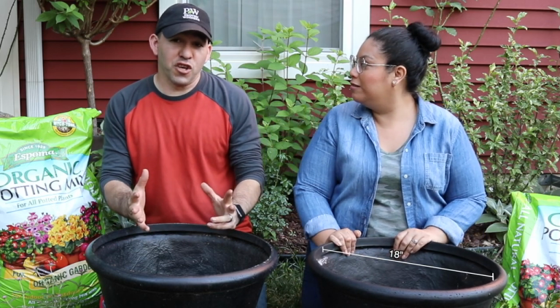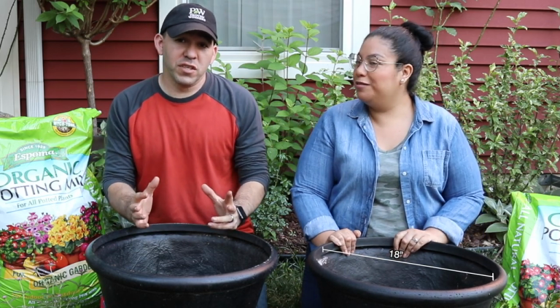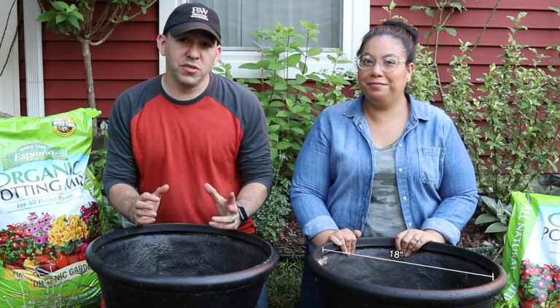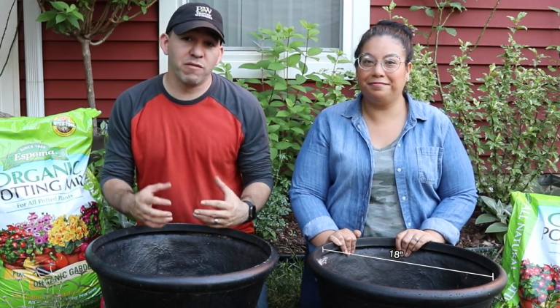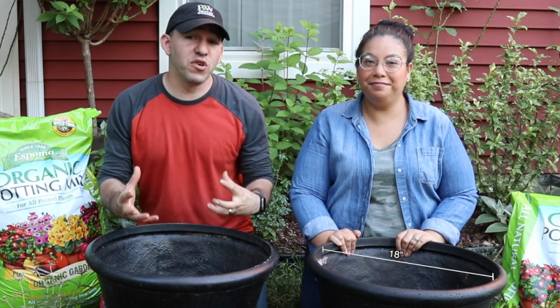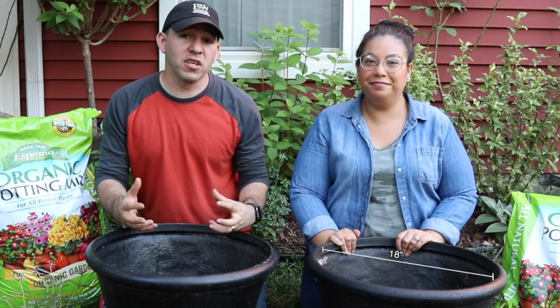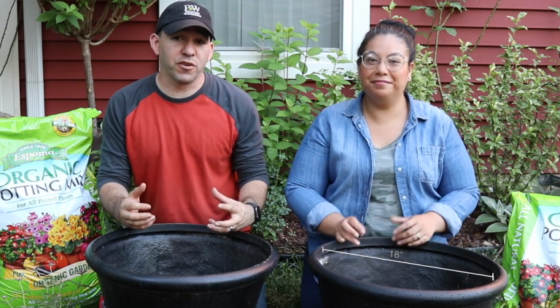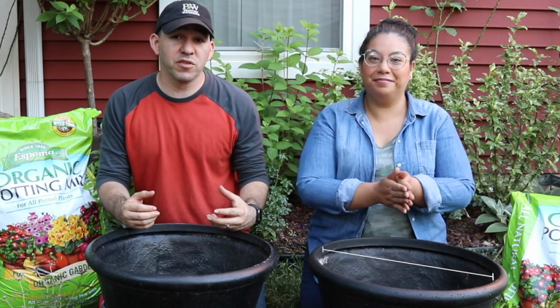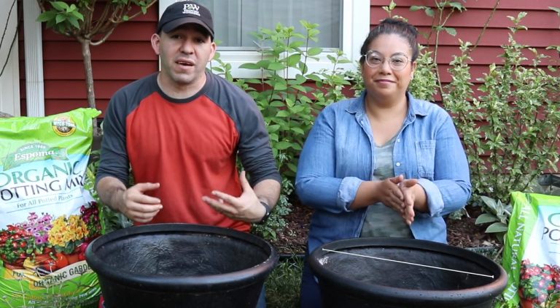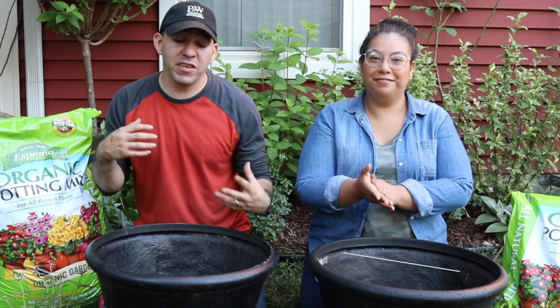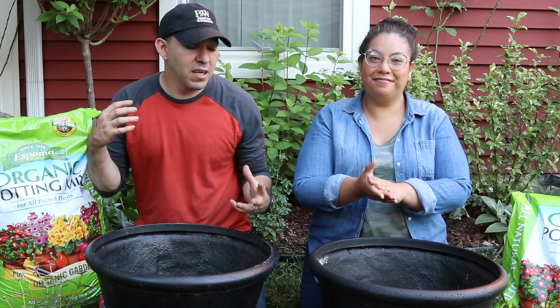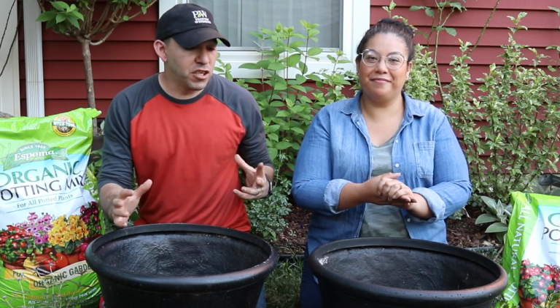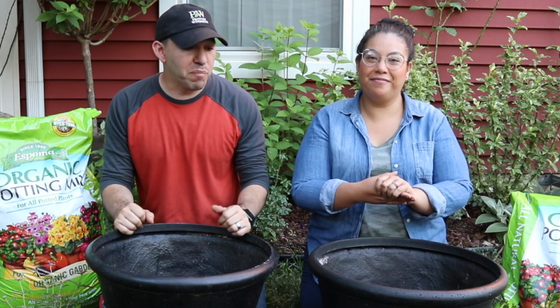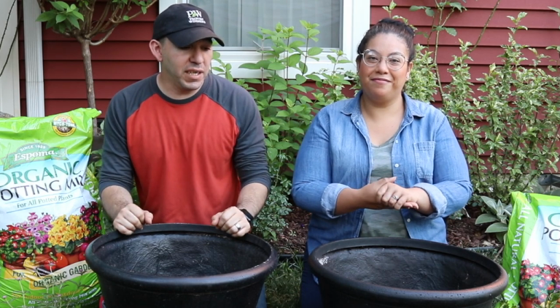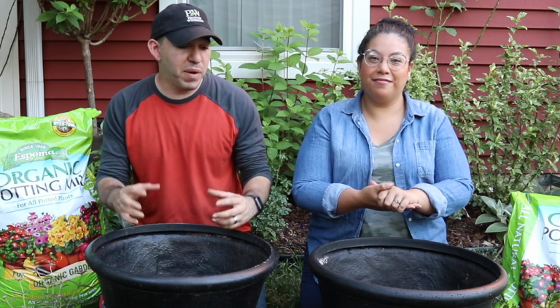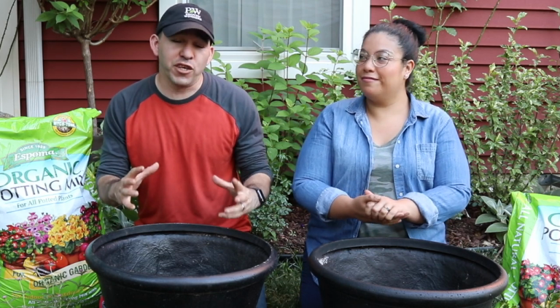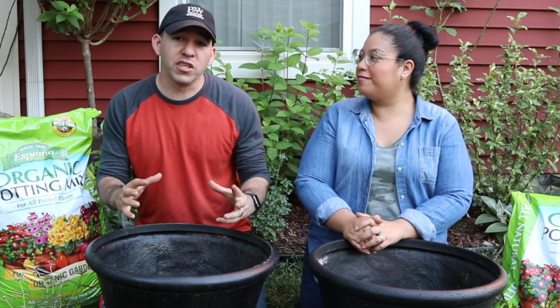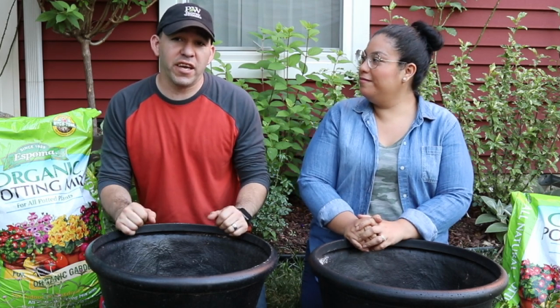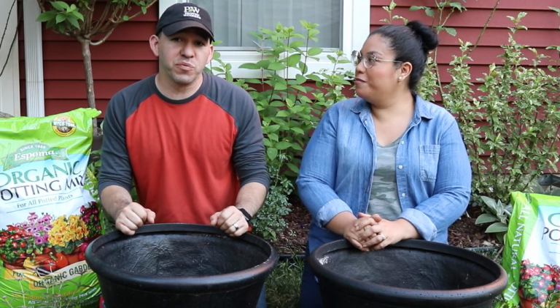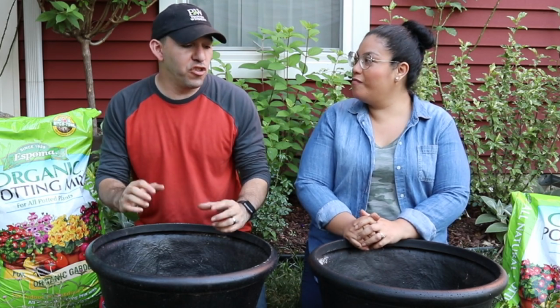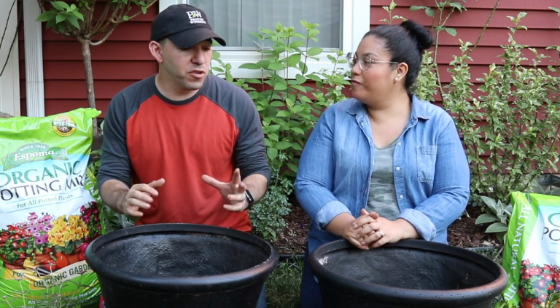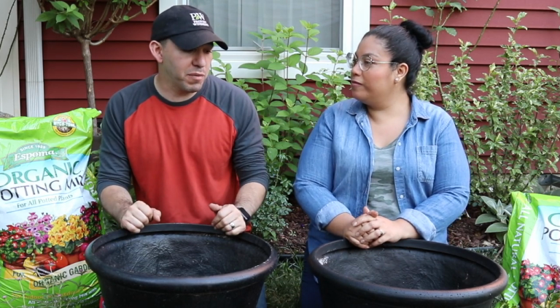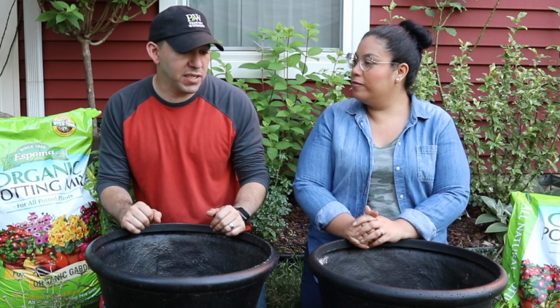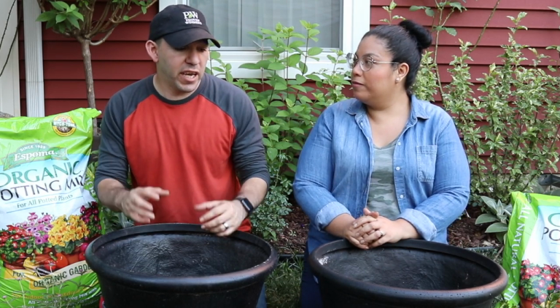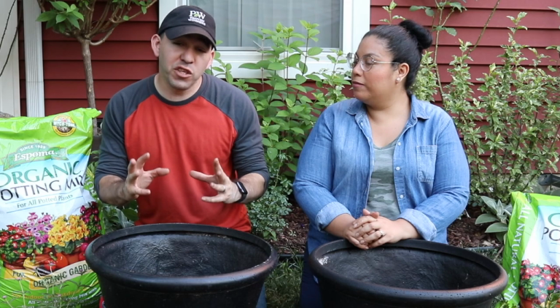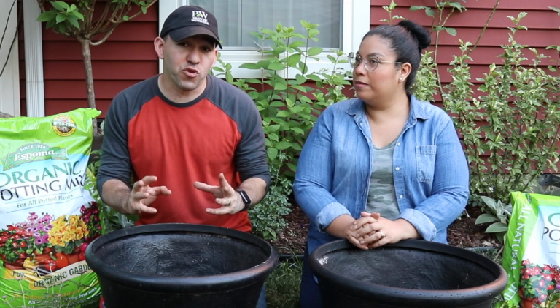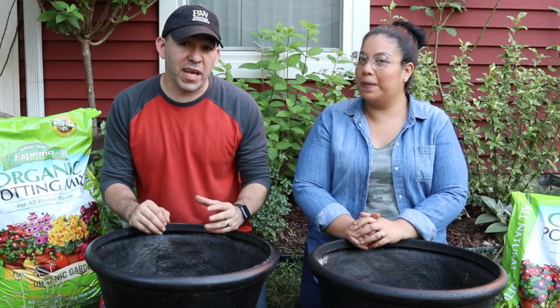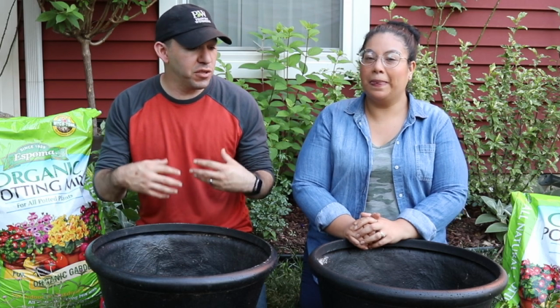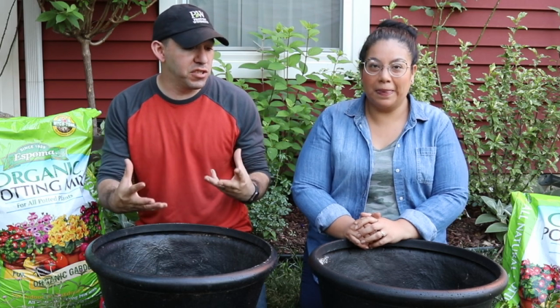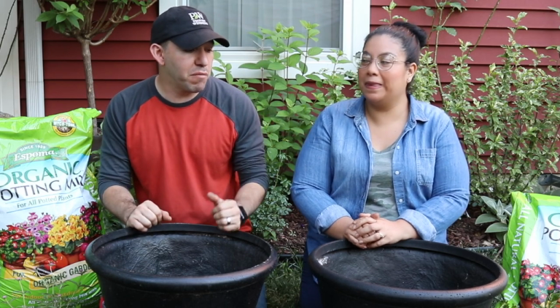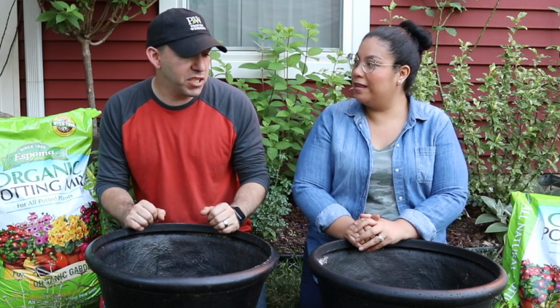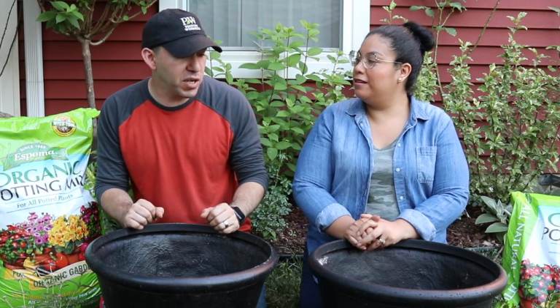So the goal is to have a beautiful container garden without having to completely pack your containers with a large number of plants — only using three plants, to save on budget as well.